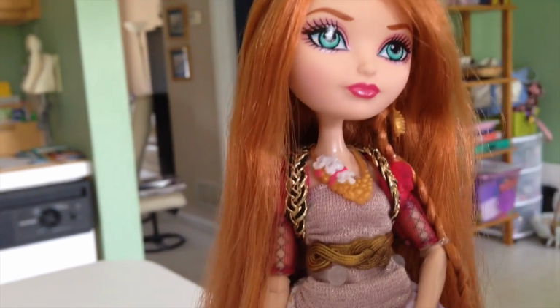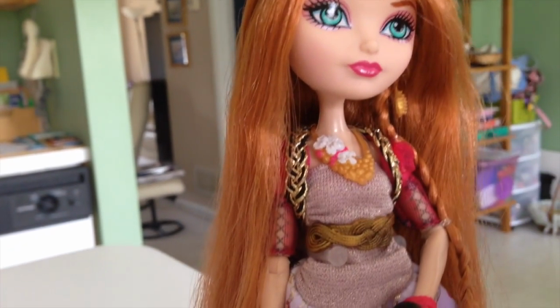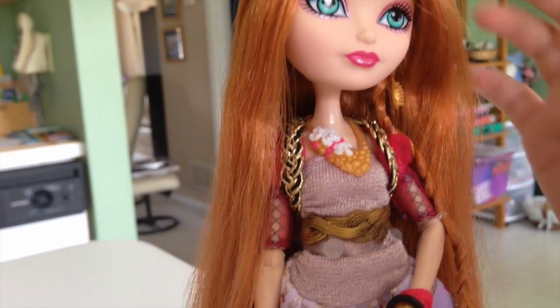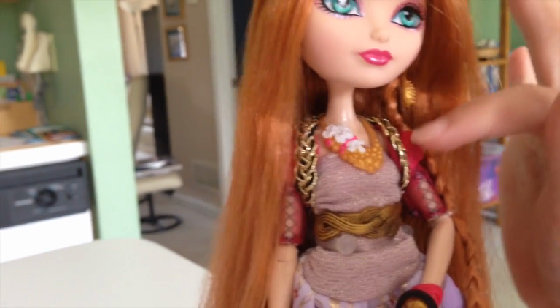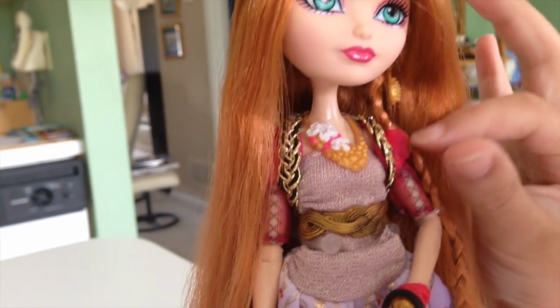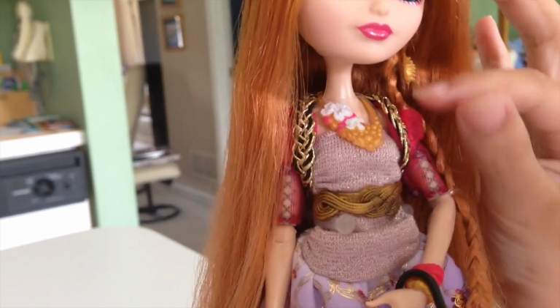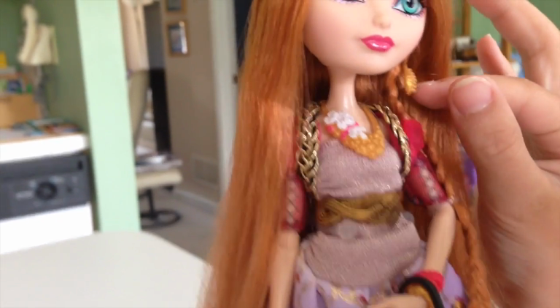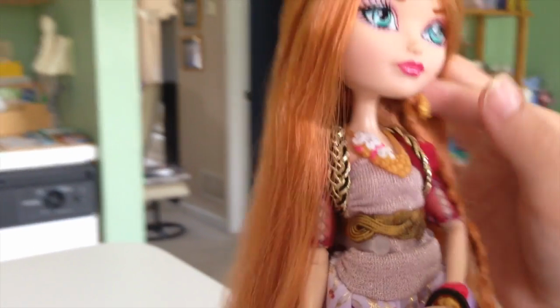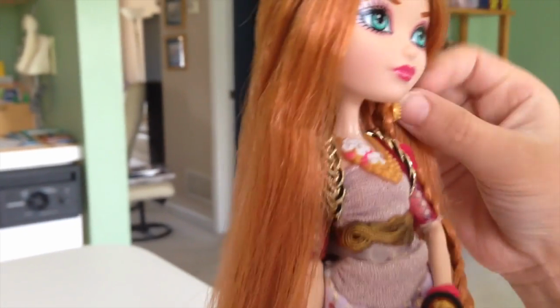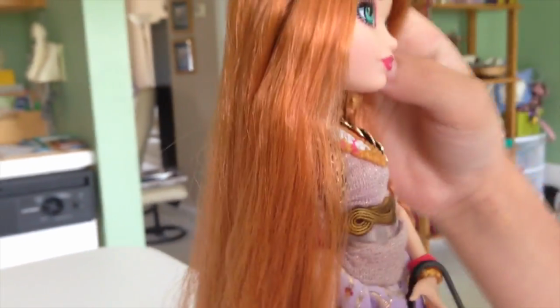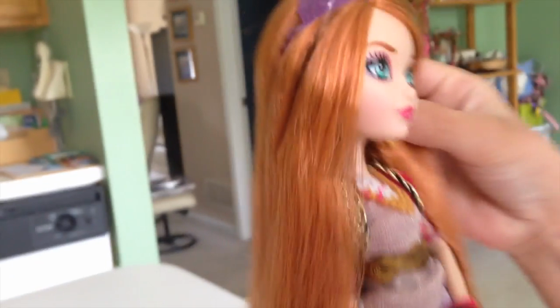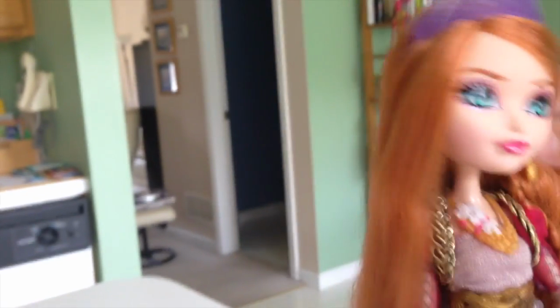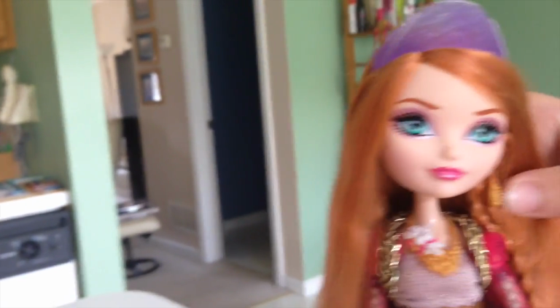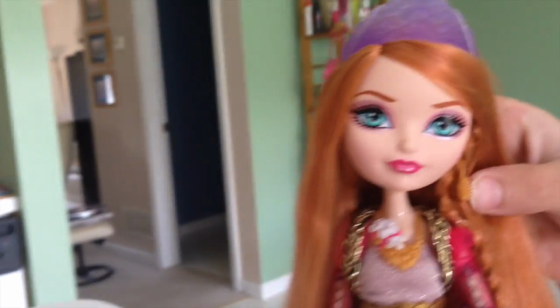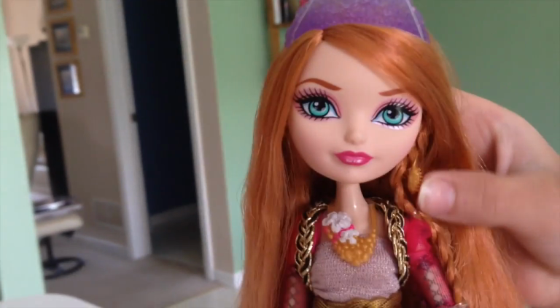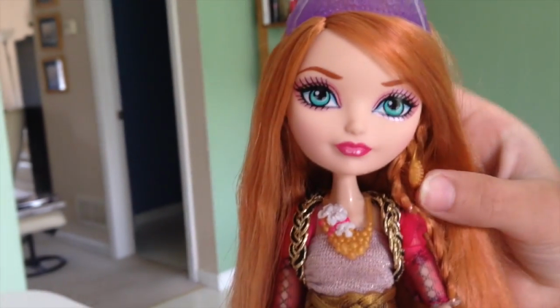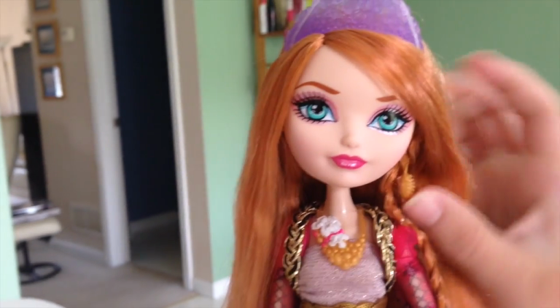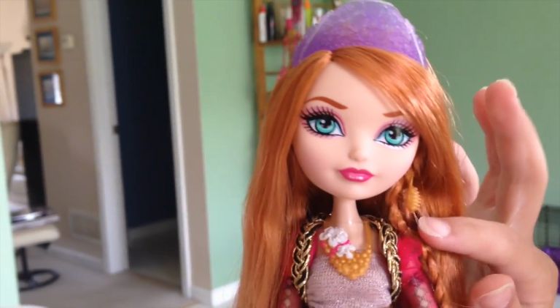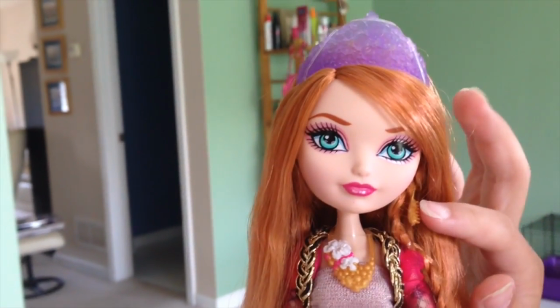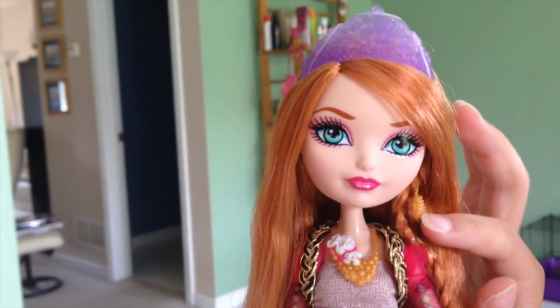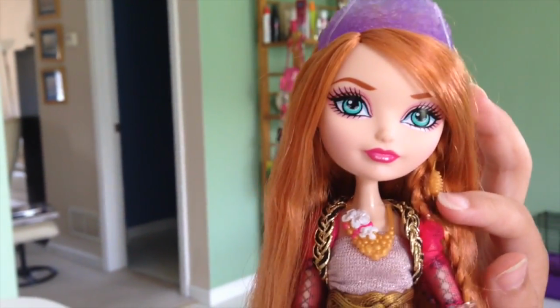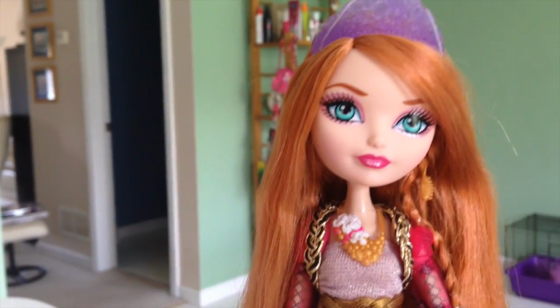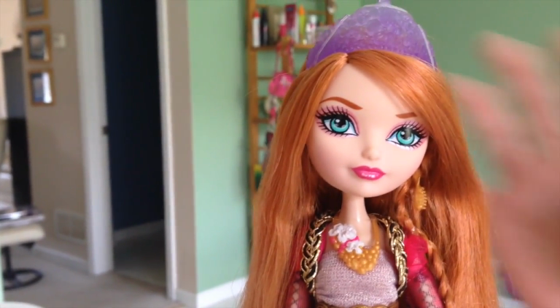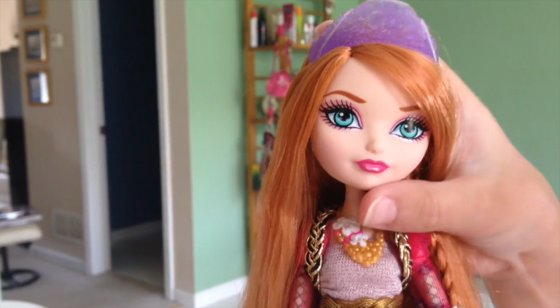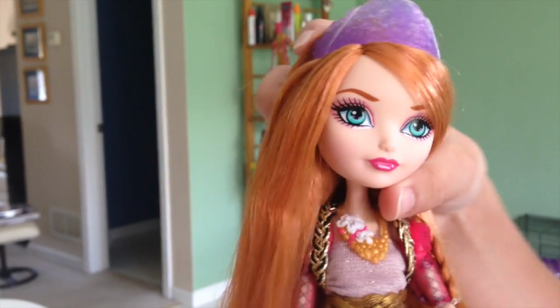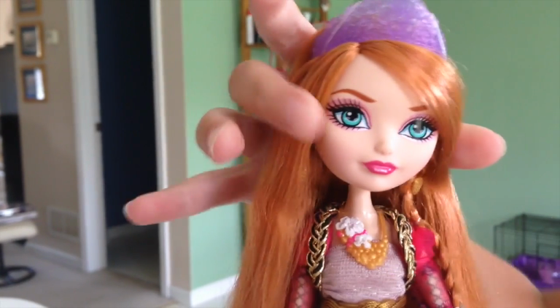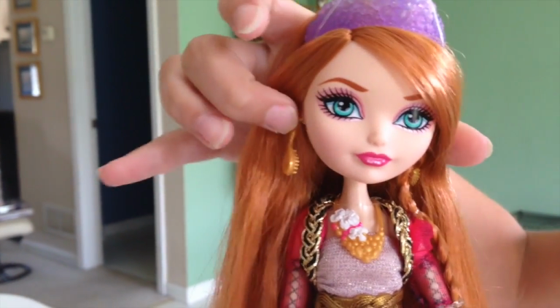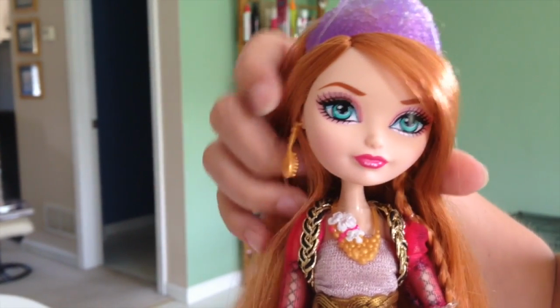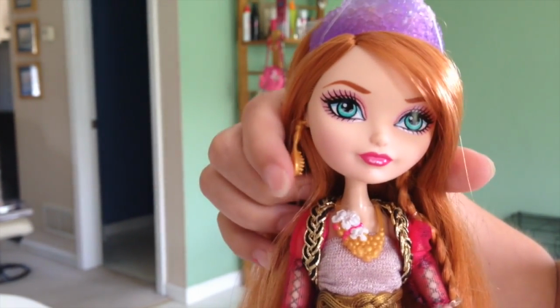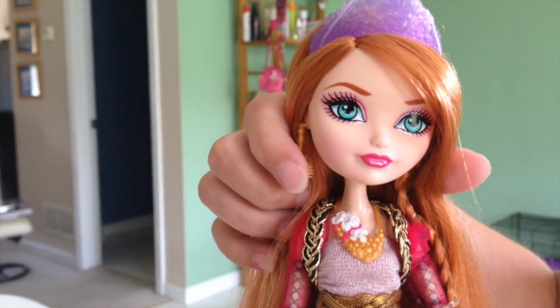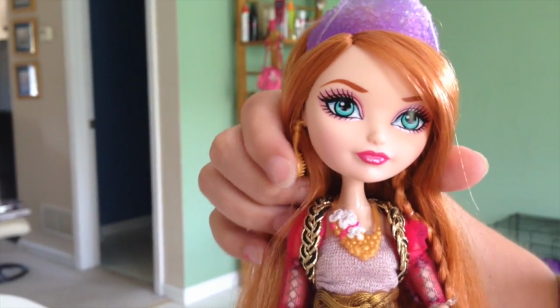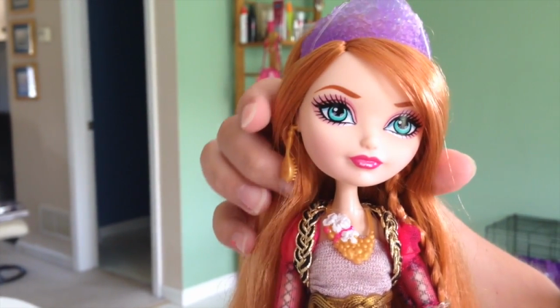Let's get down to her dress, which I like a lot. Oh, and she has some brush earrings. One brush is facing away from her head, and the brush on this side is facing toward her head.